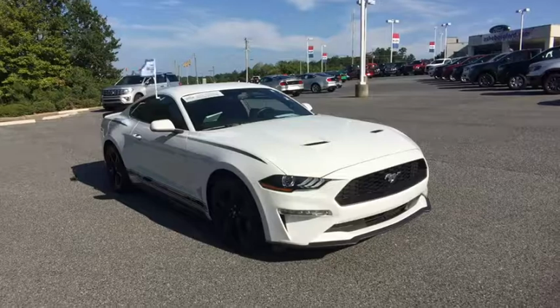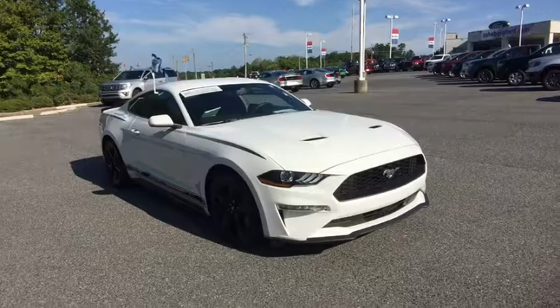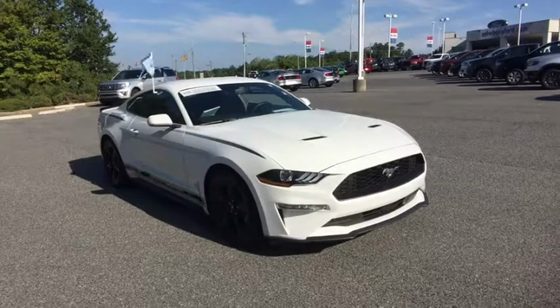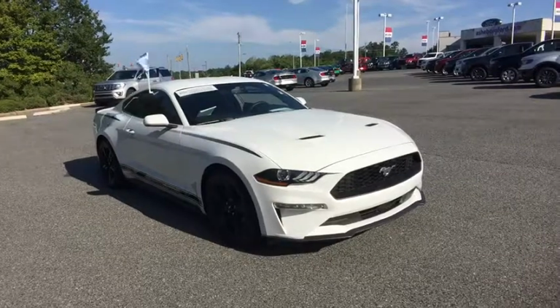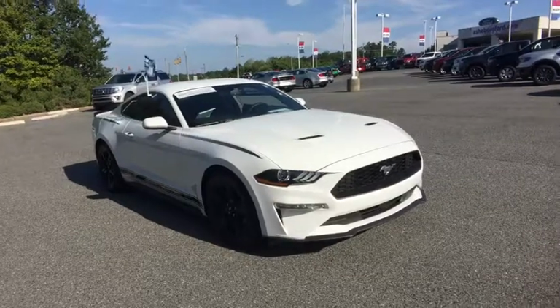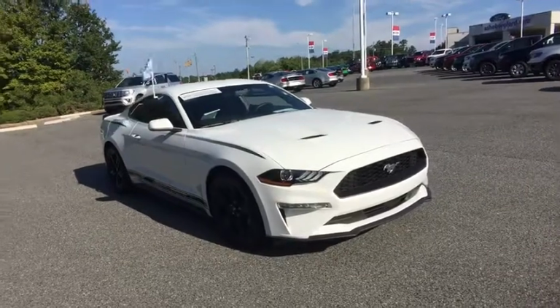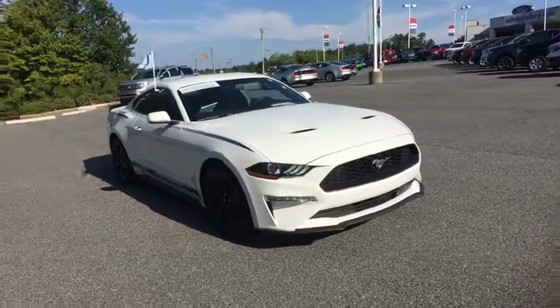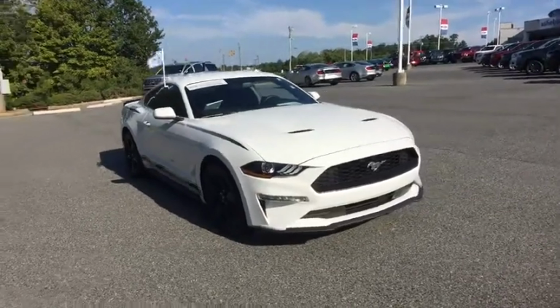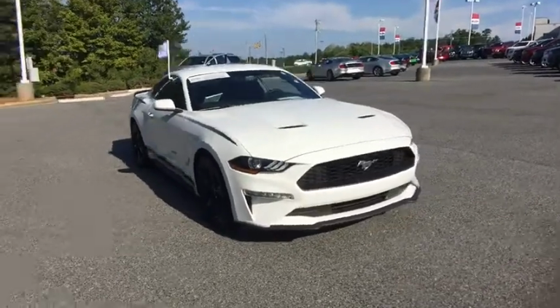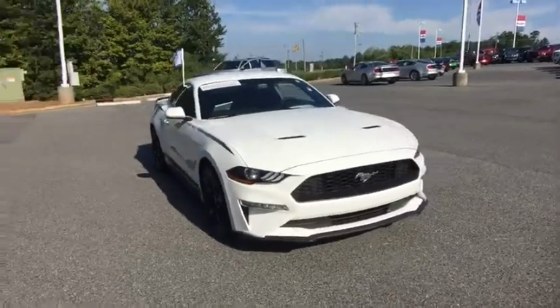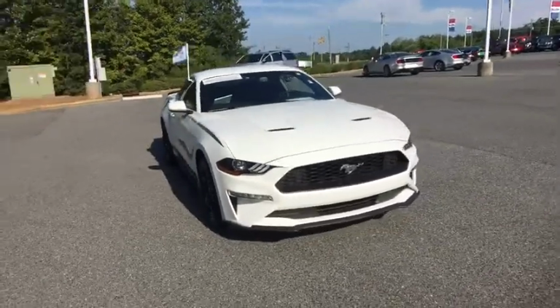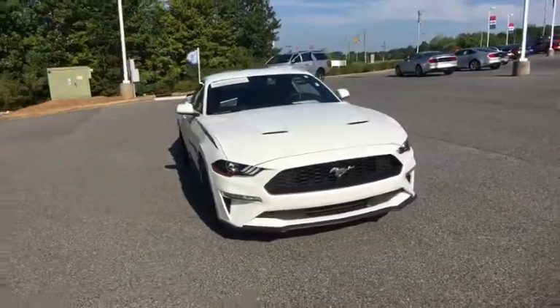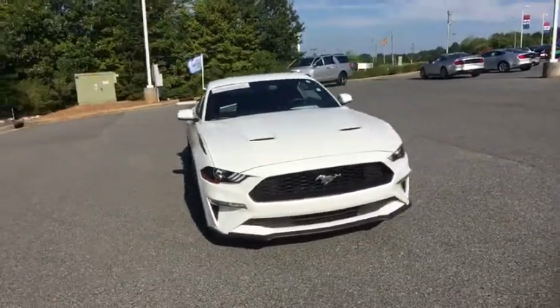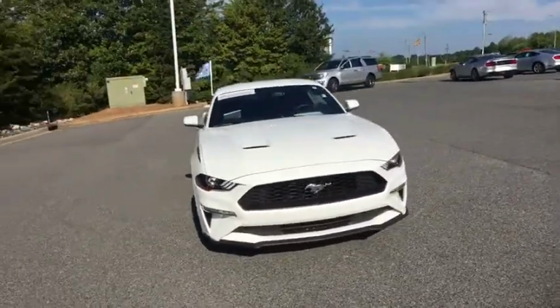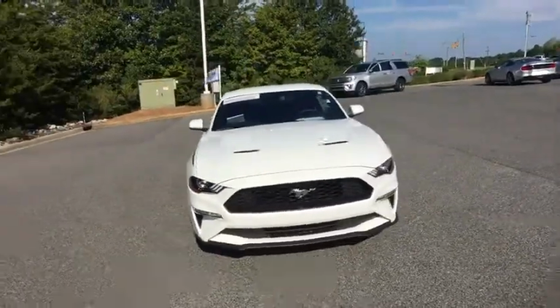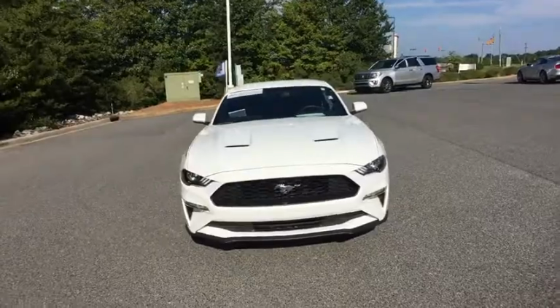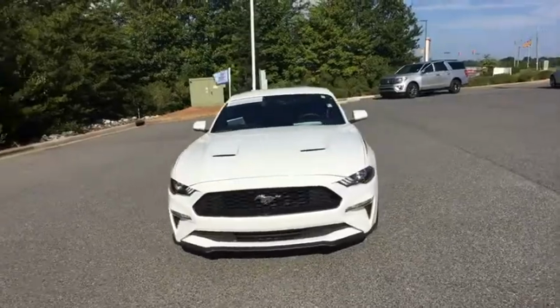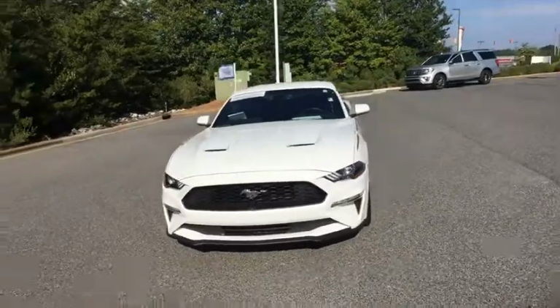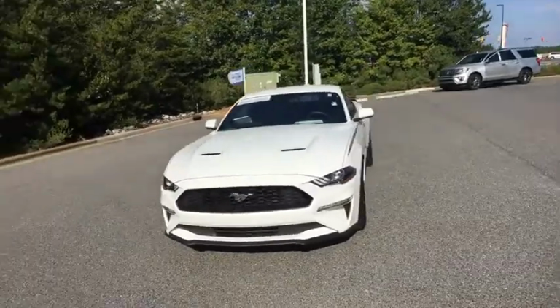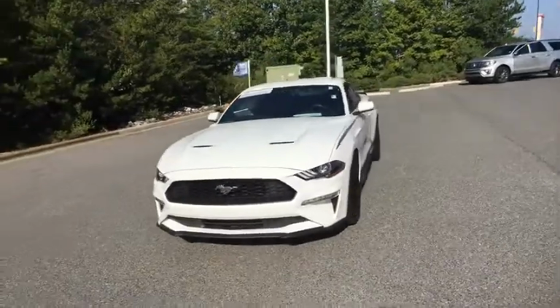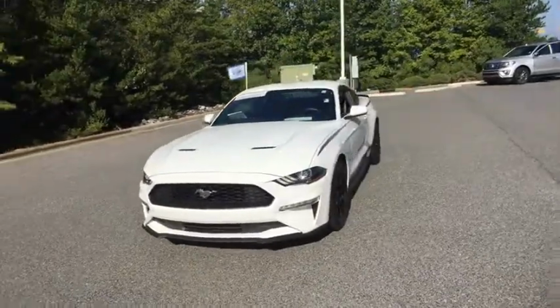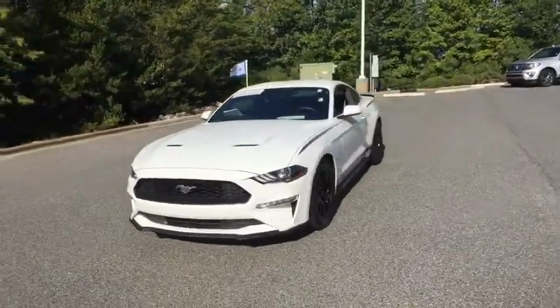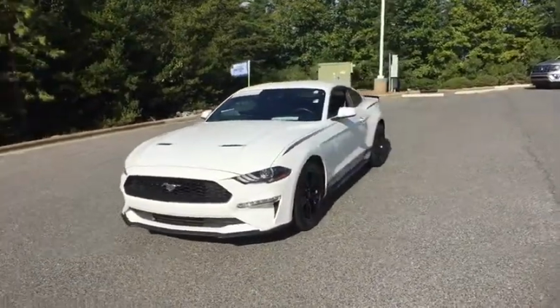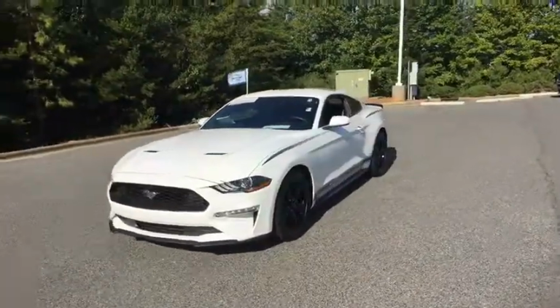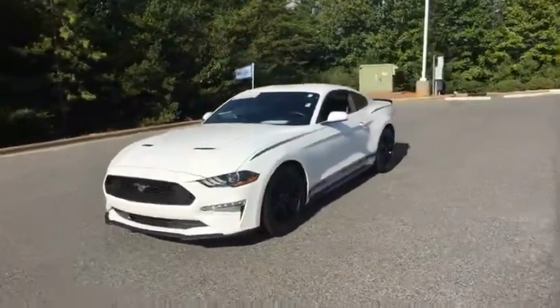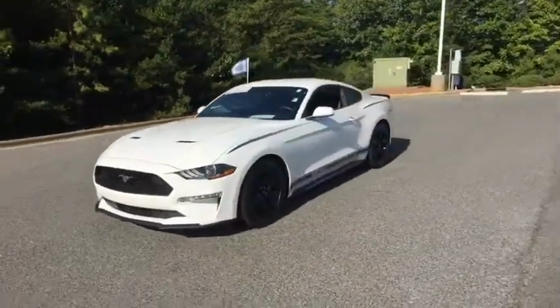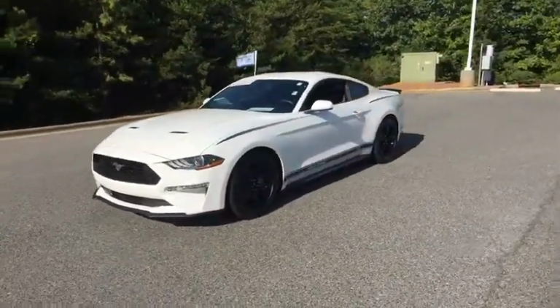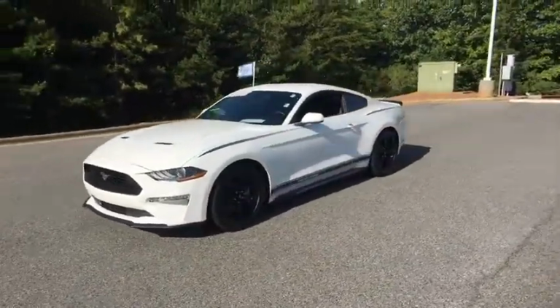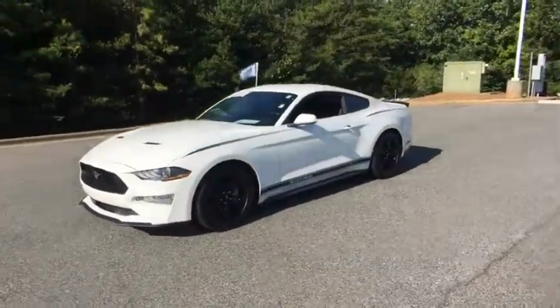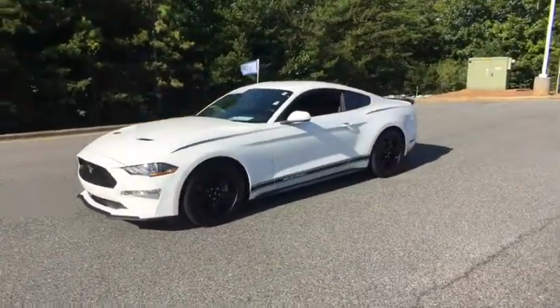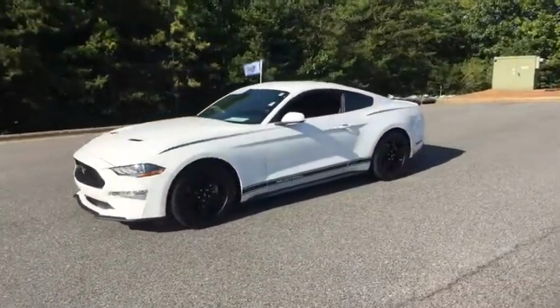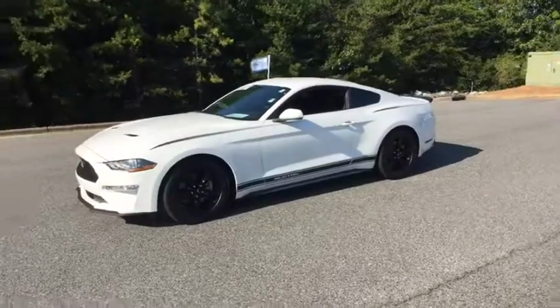Looking for the right vehicle? Check out the 2018 Ford Mustang. The Mustang is race-worthy and ready for the track. This vehicle has less than 15,000 miles.